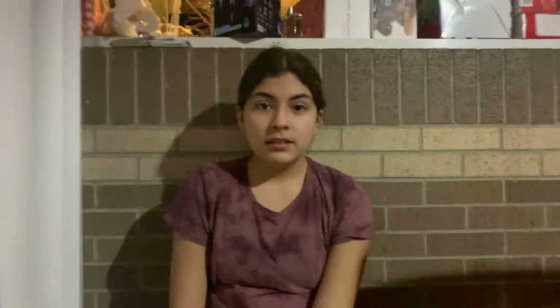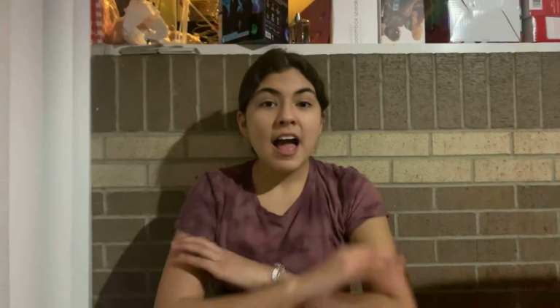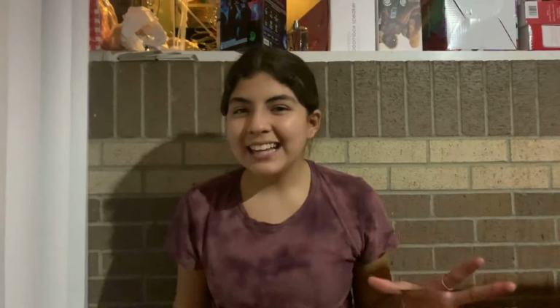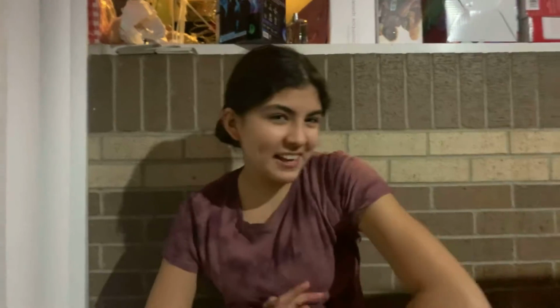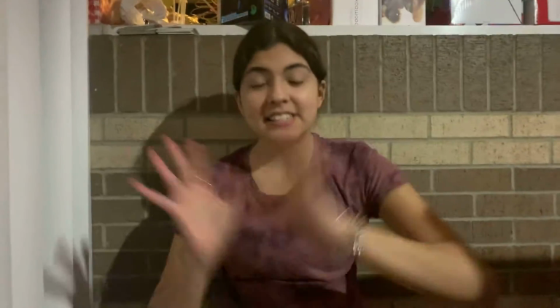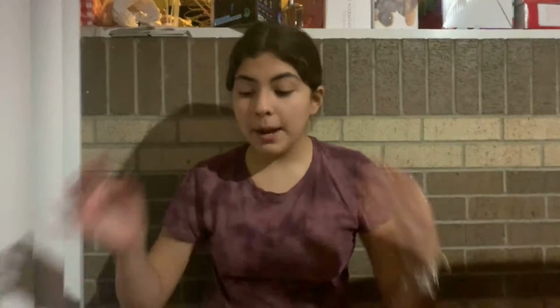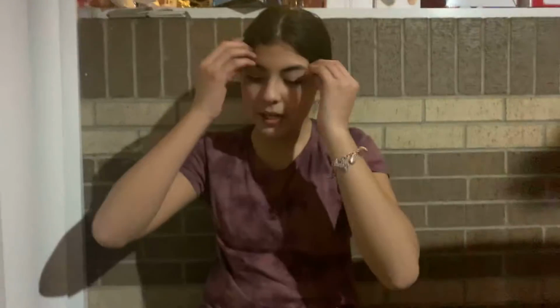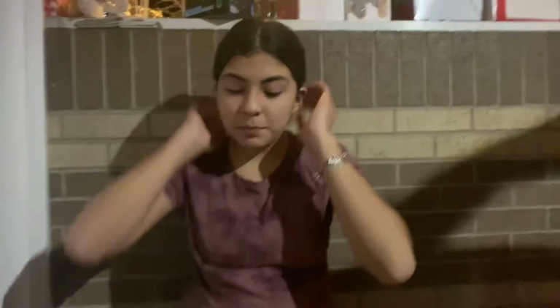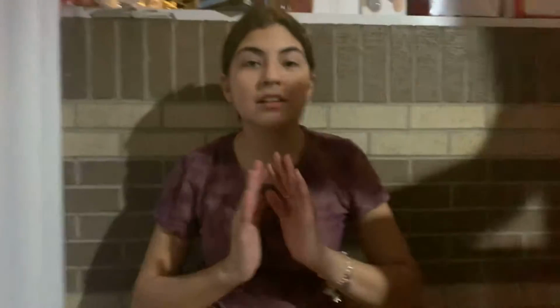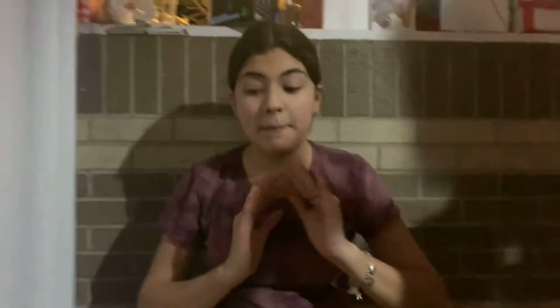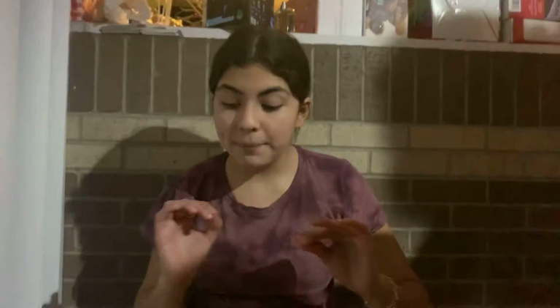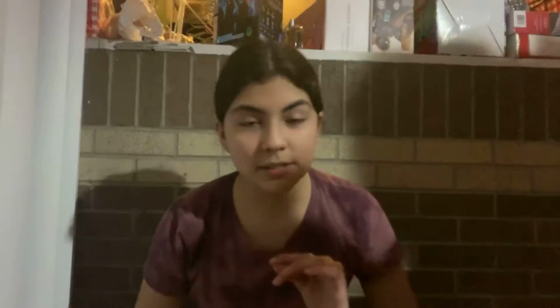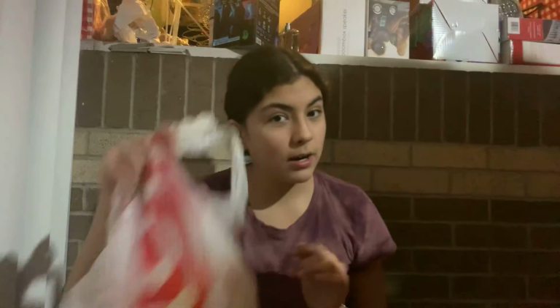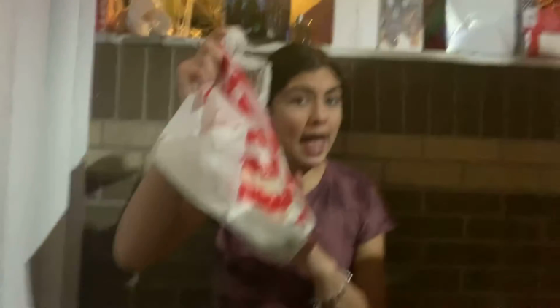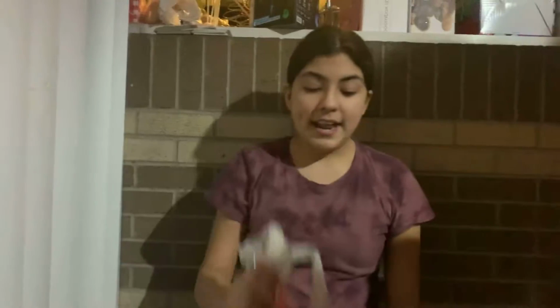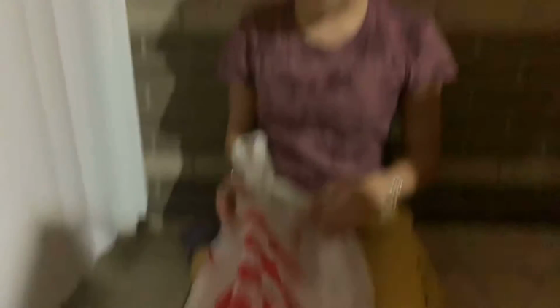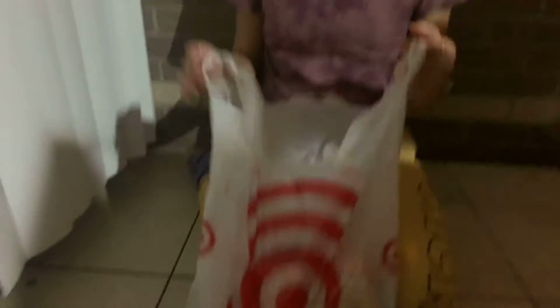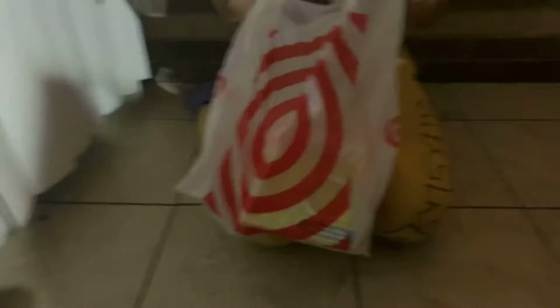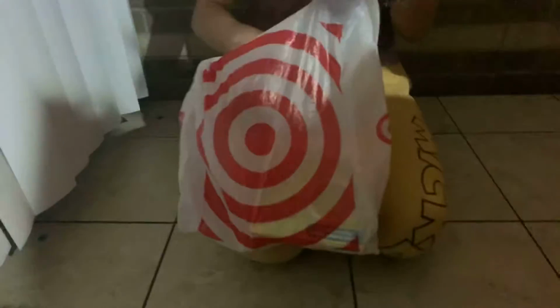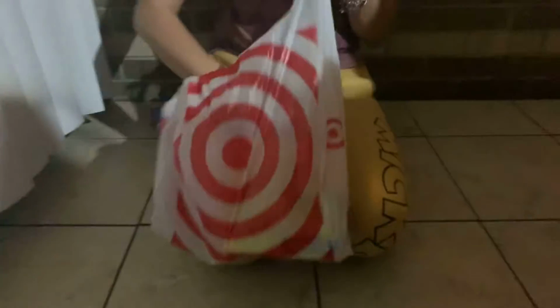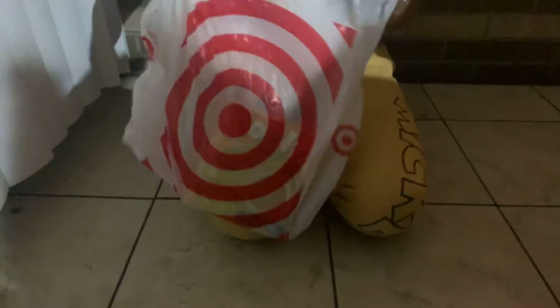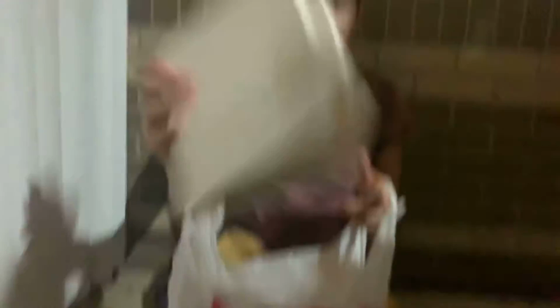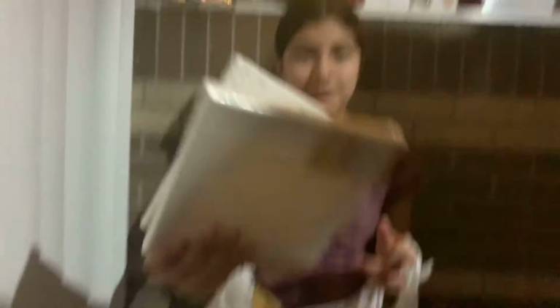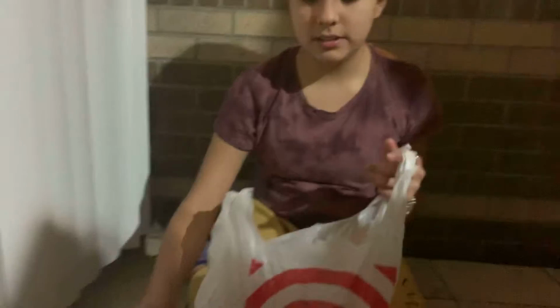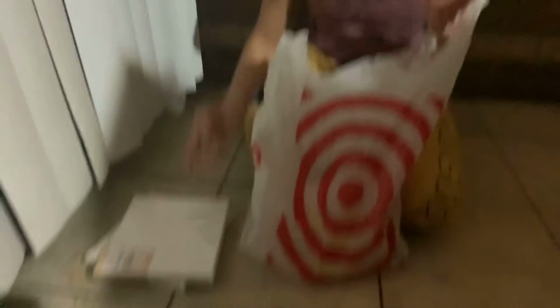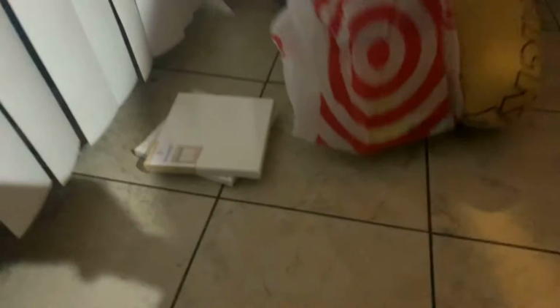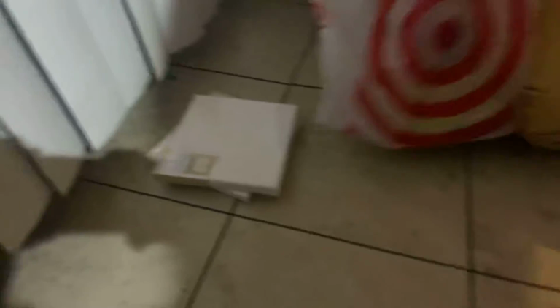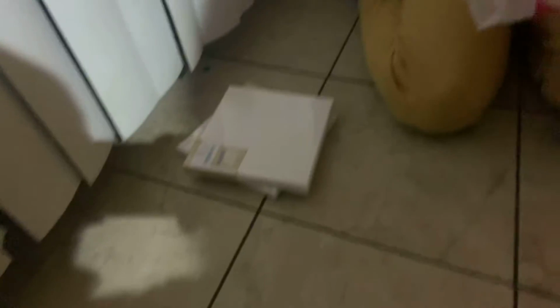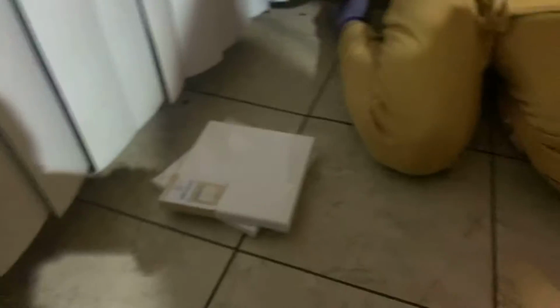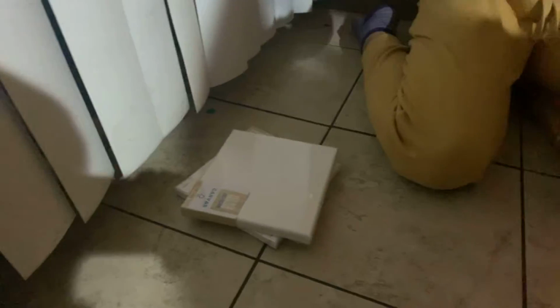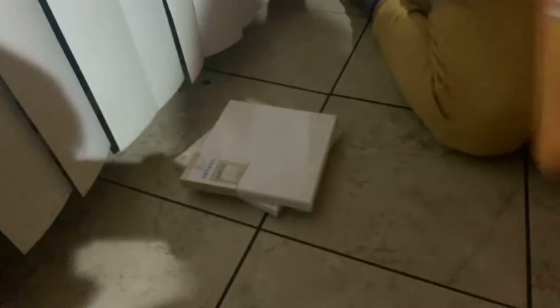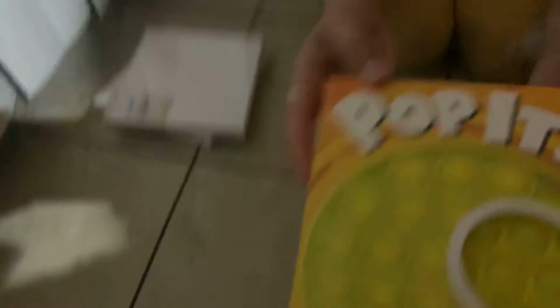Hey guys, it's Katelyn and today I'm going to be unboxing the Pop It. We just went to Target and got it. I got a couple — I got two cameras, I got one of them, and I got a new Pop It.